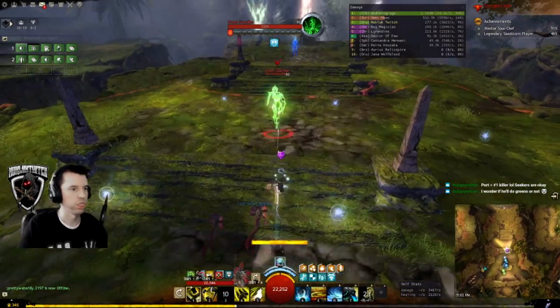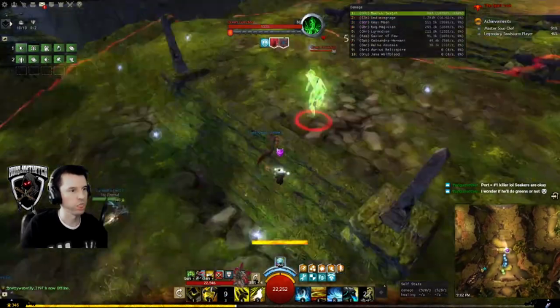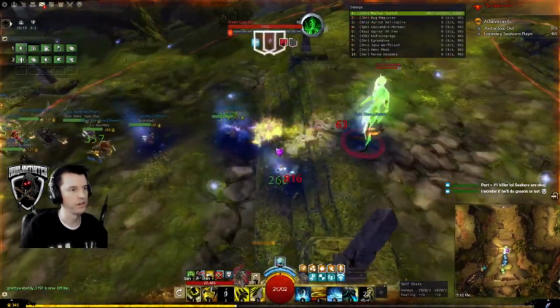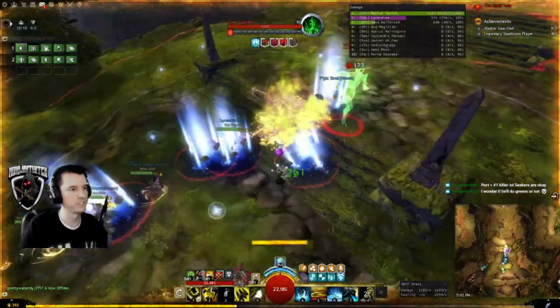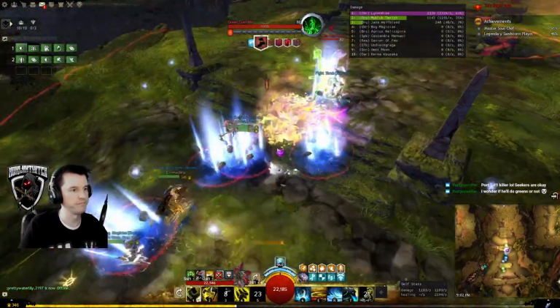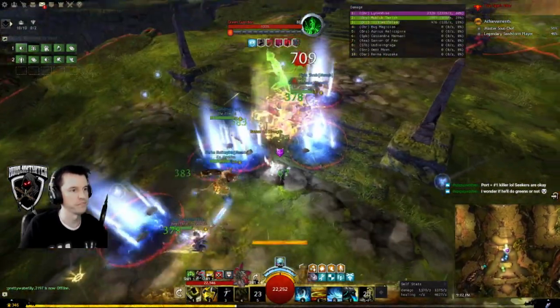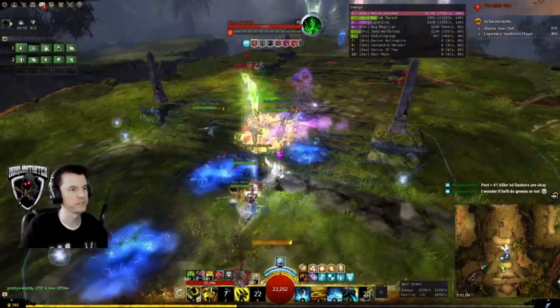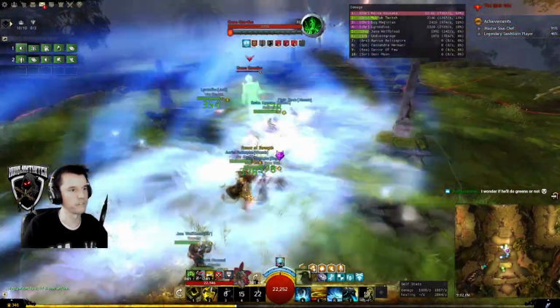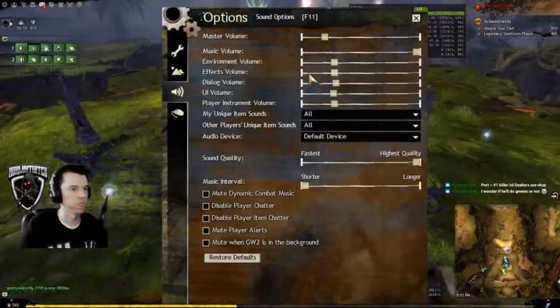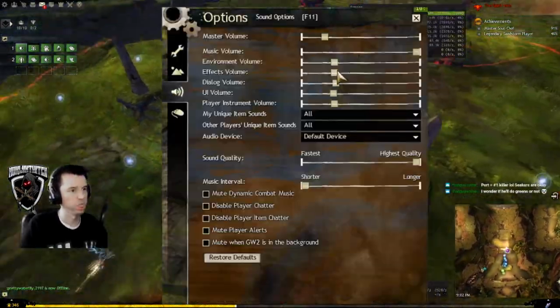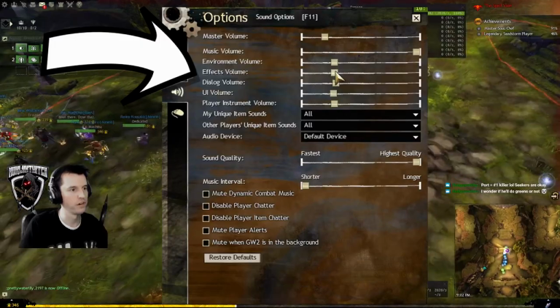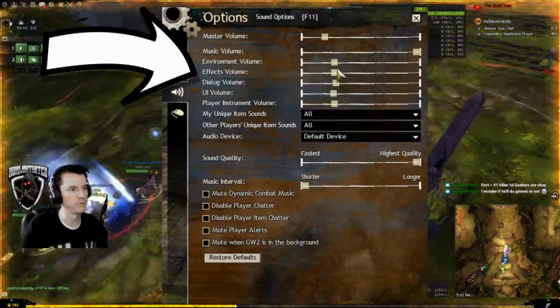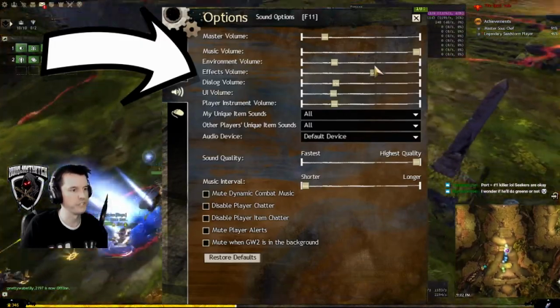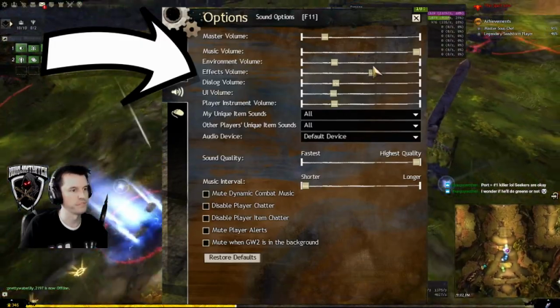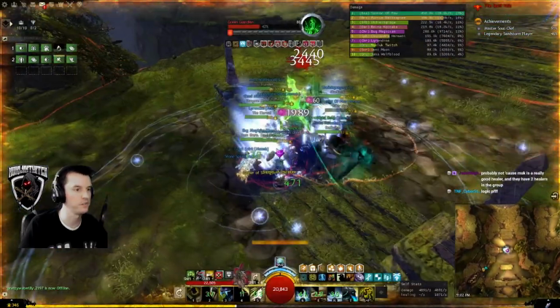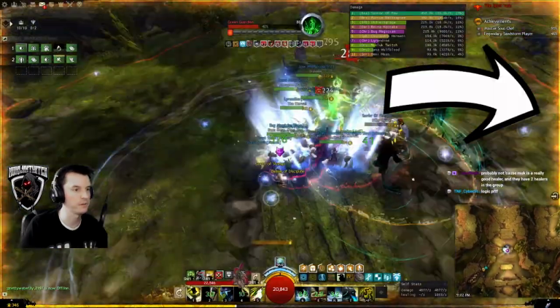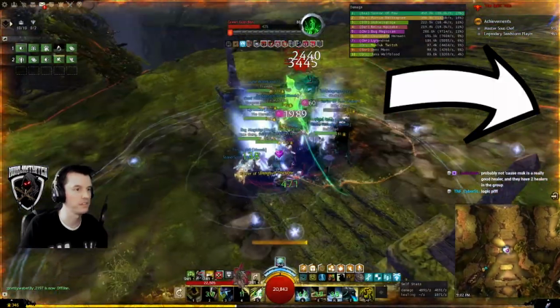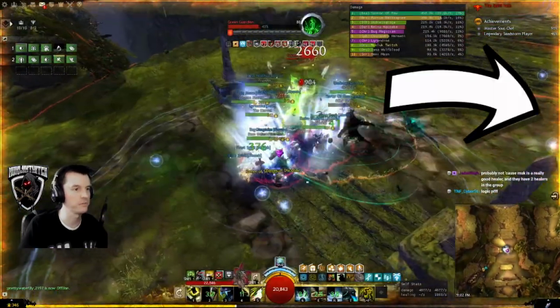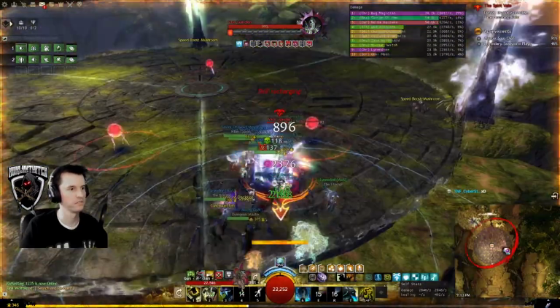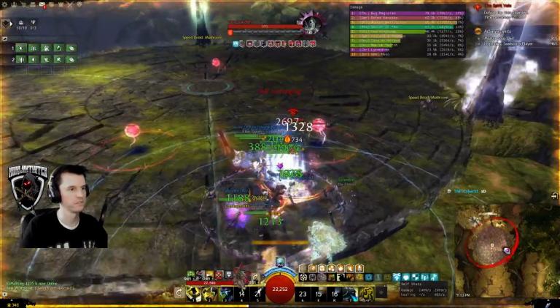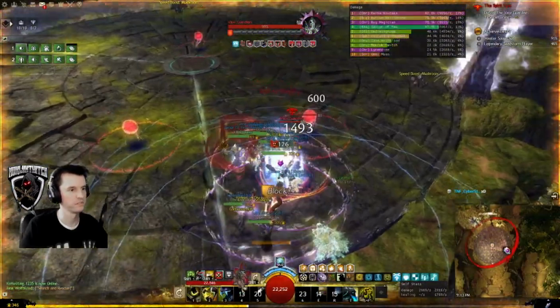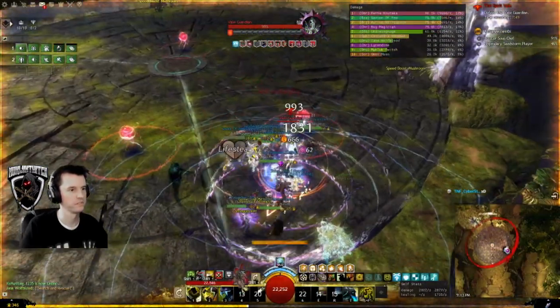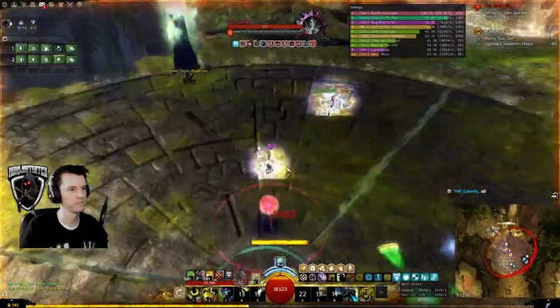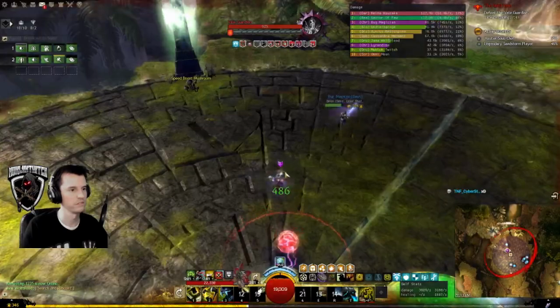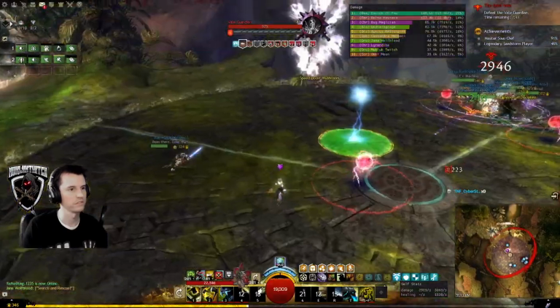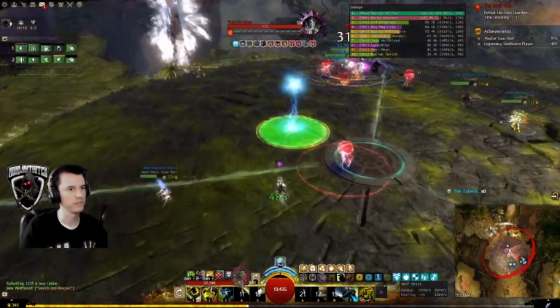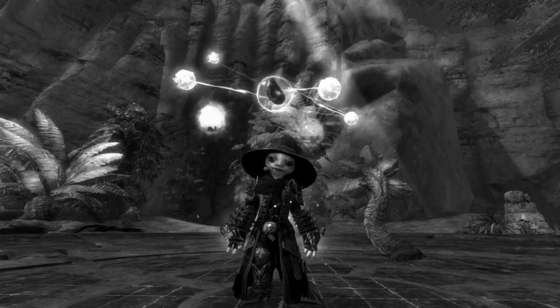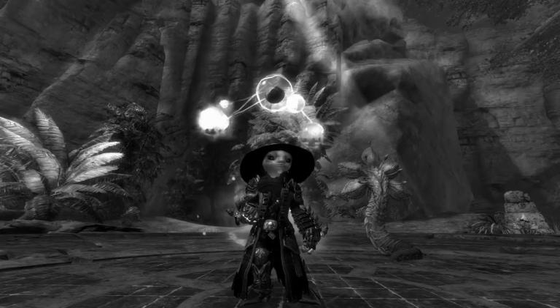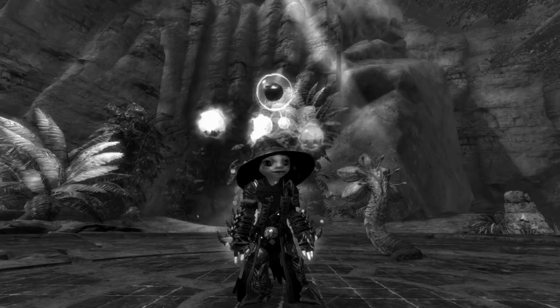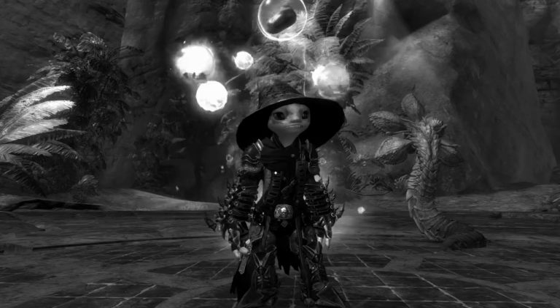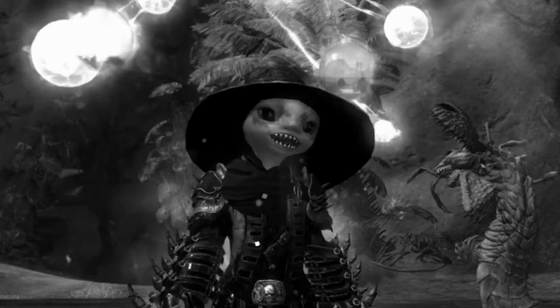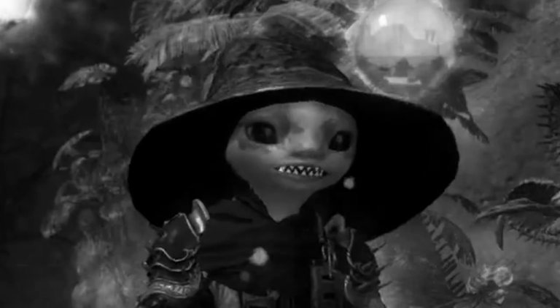Green Guy has Blue Mechanic — summons blue circles under raid members. You can crank effects volume to hear them, and the edge of the screen will glow yellow. Get out of the blue circle or get teleported cross-country. If you are colorblind, small circle bad.